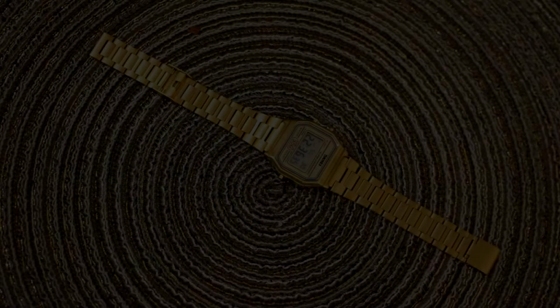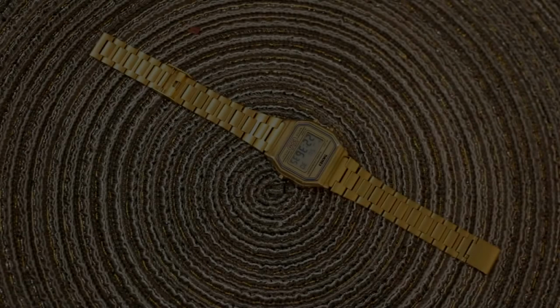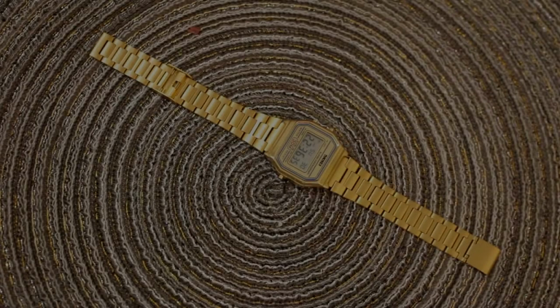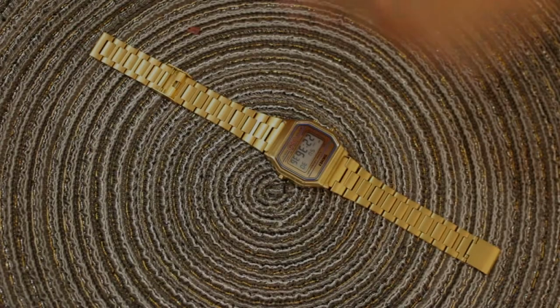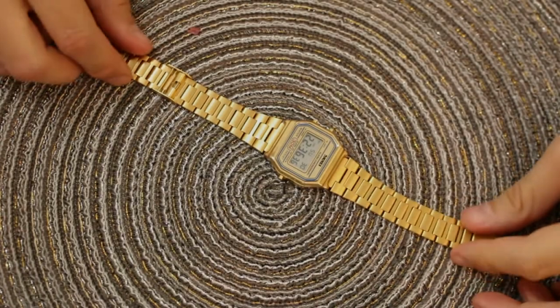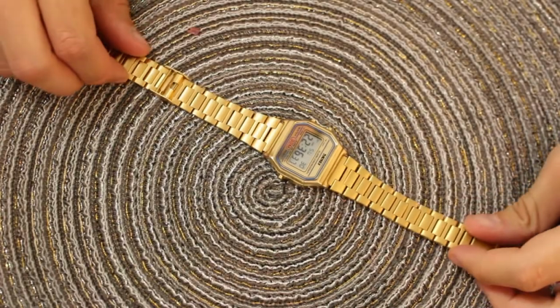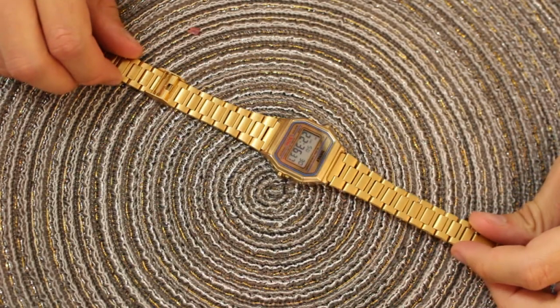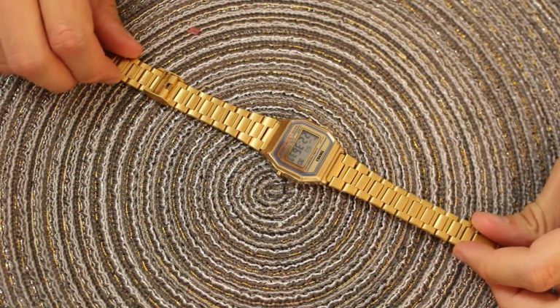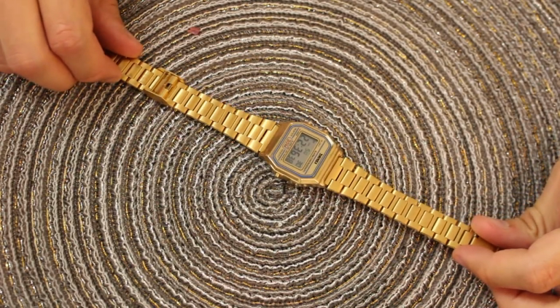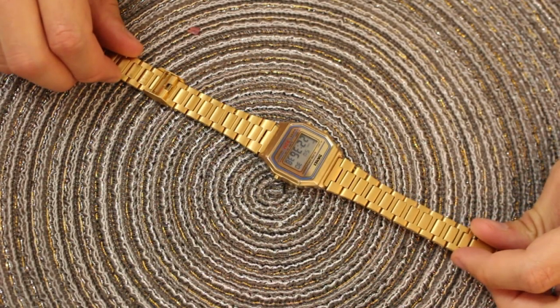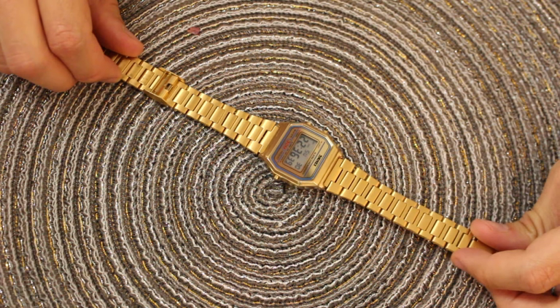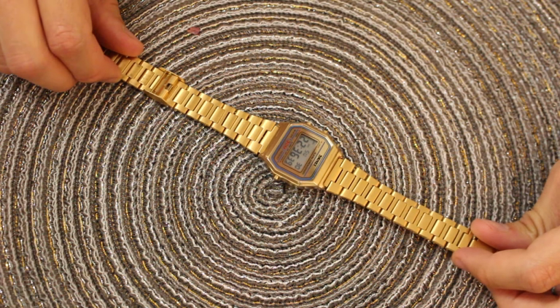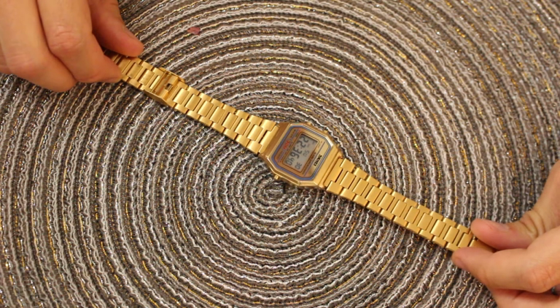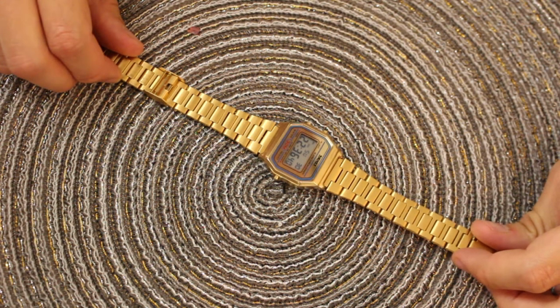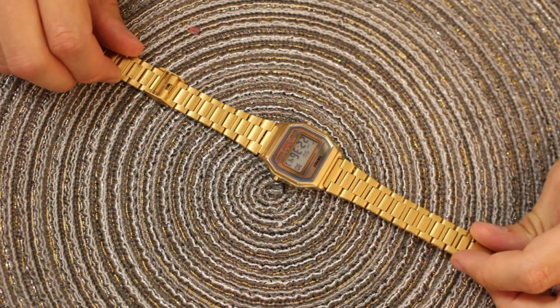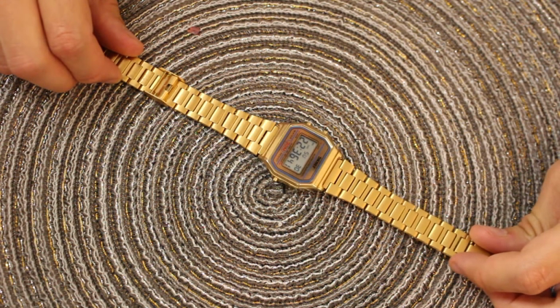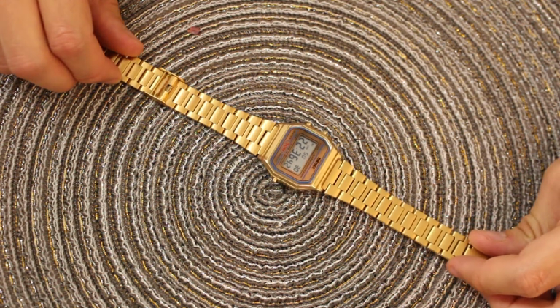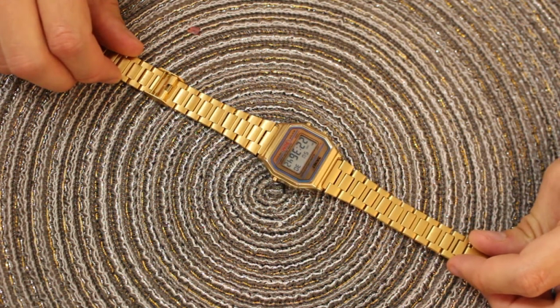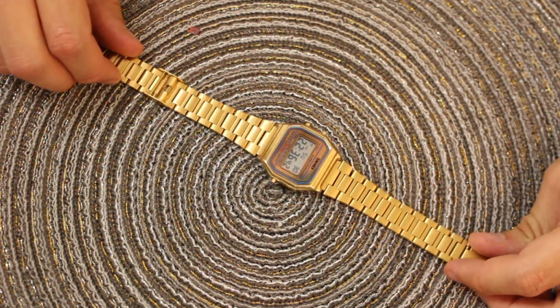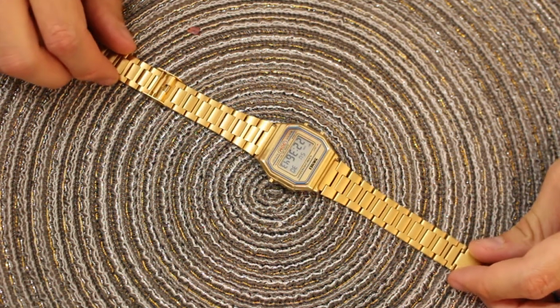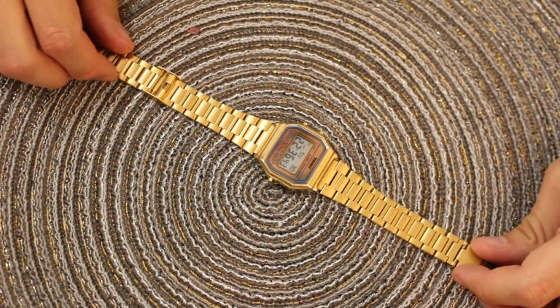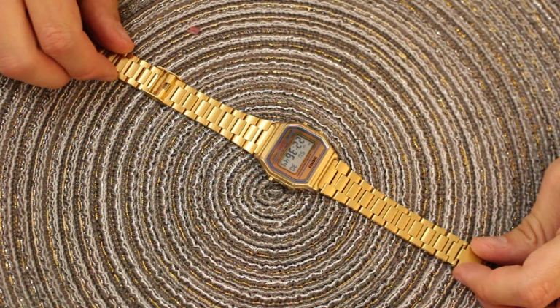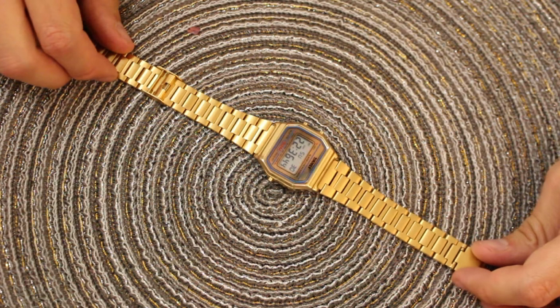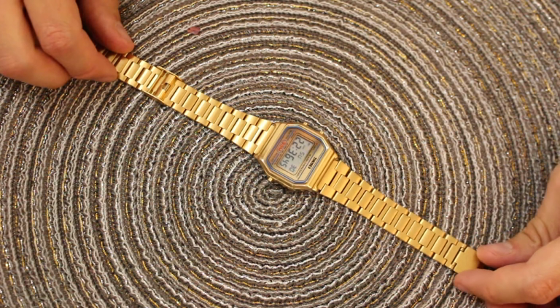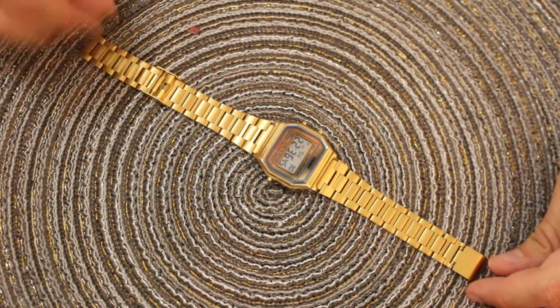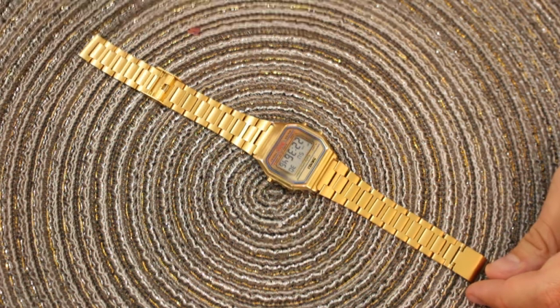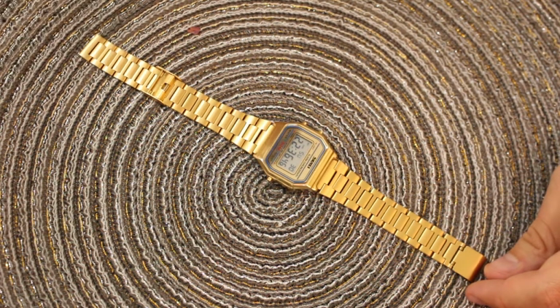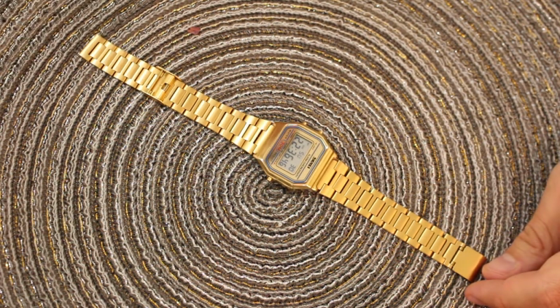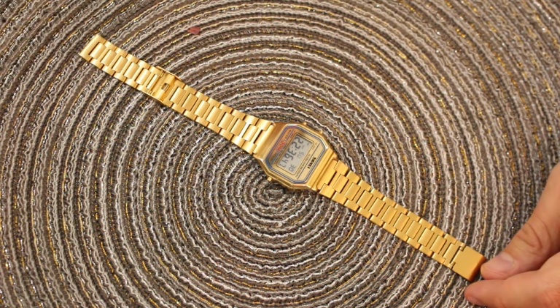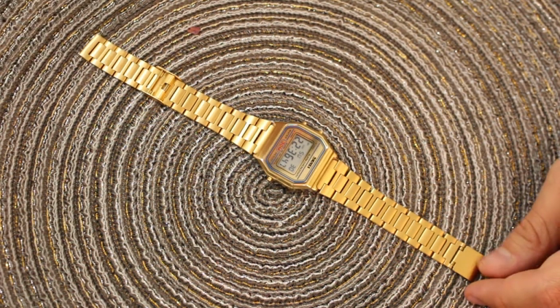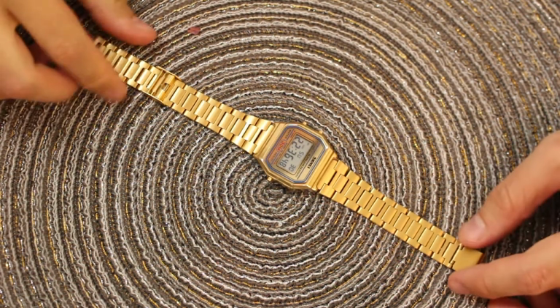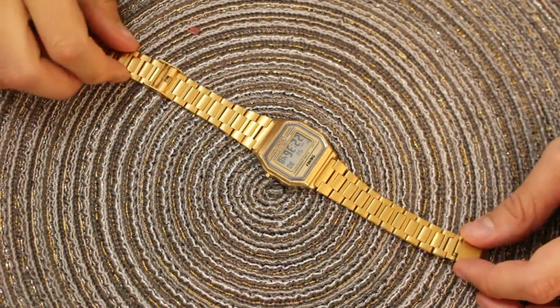Hey everybody, this is Bruce. I'm going to do a quick review of the Skimi 1123 digital watch.